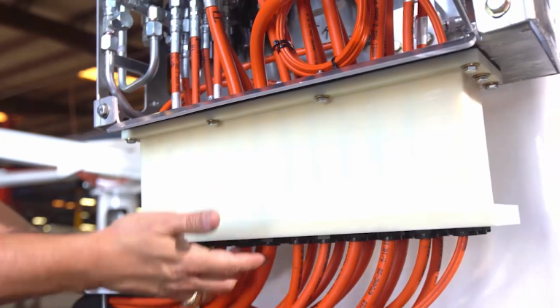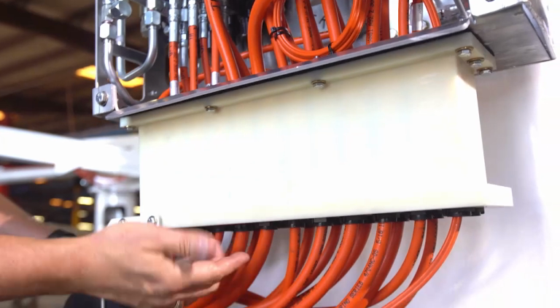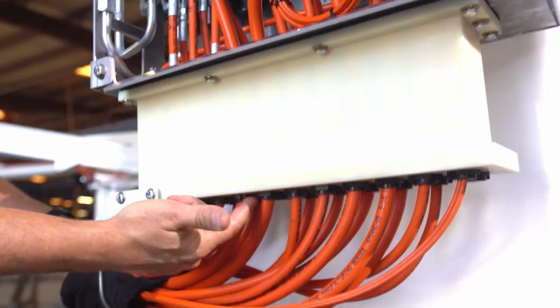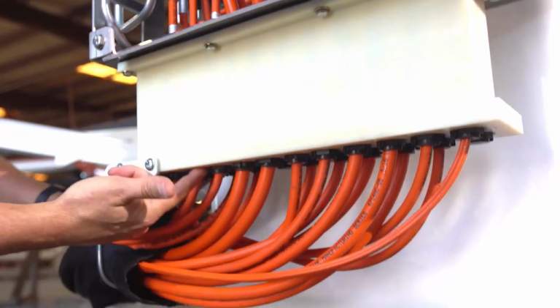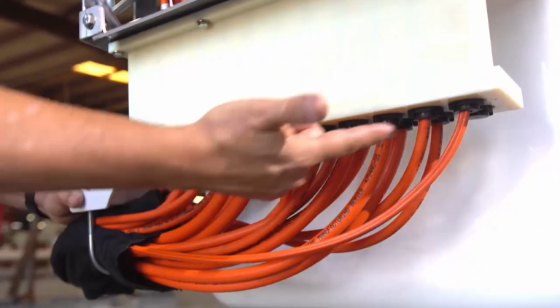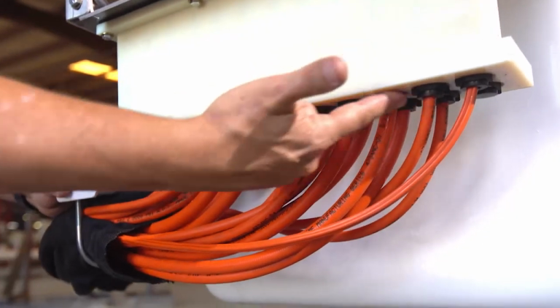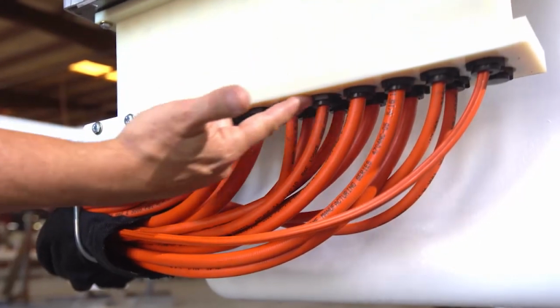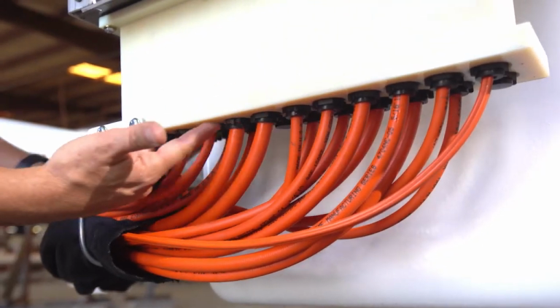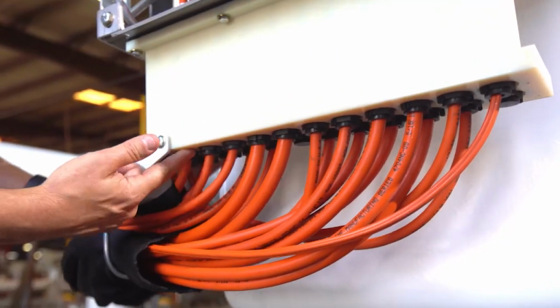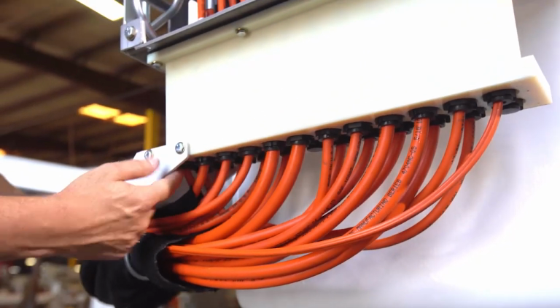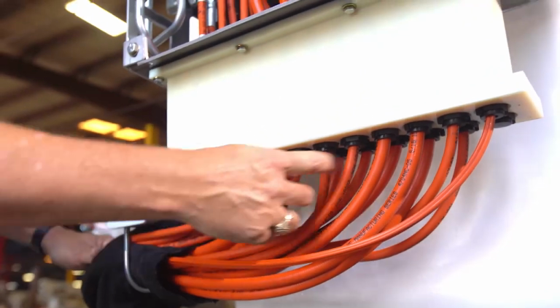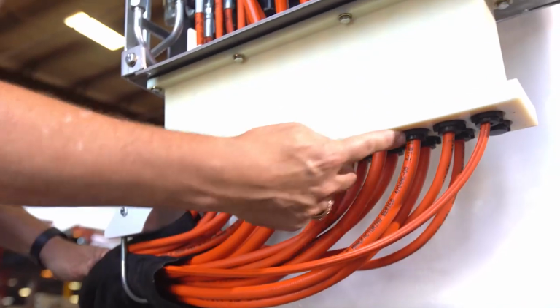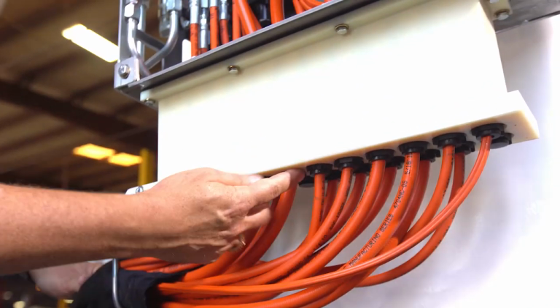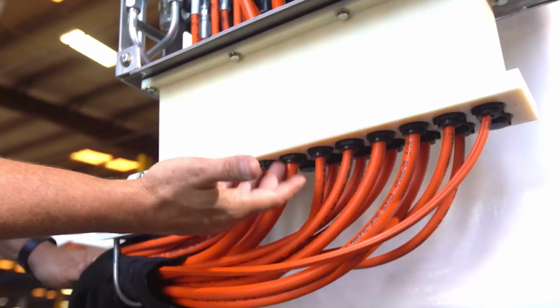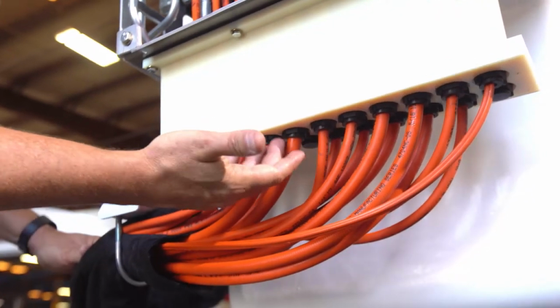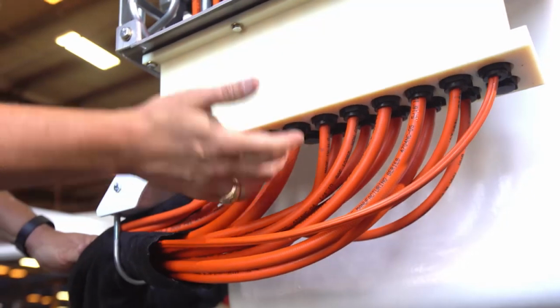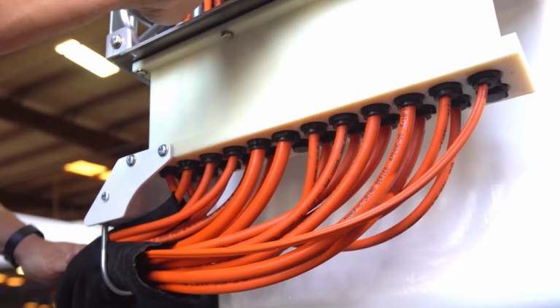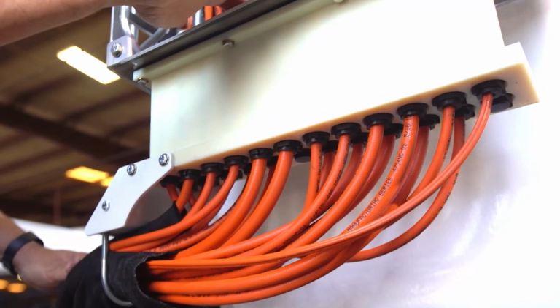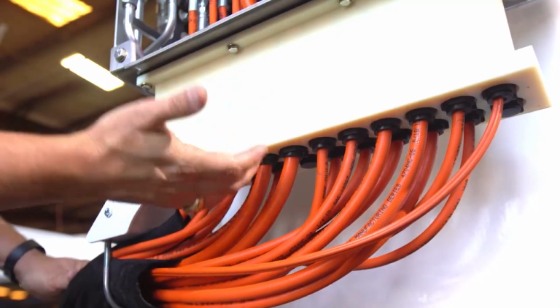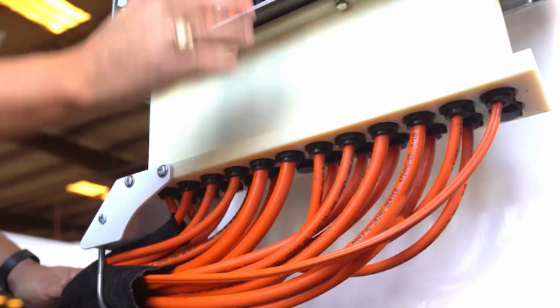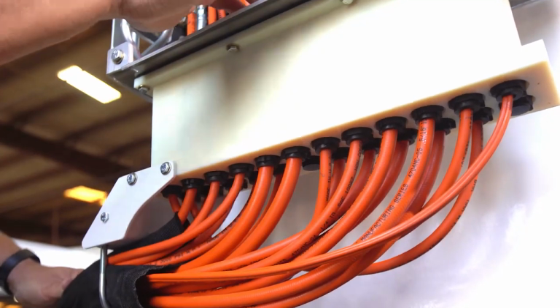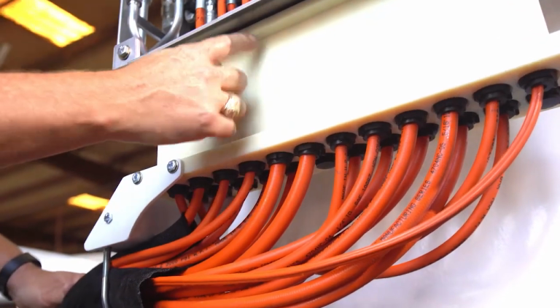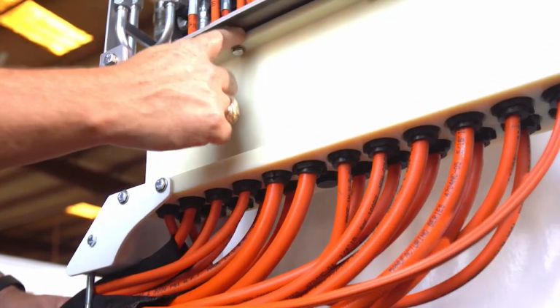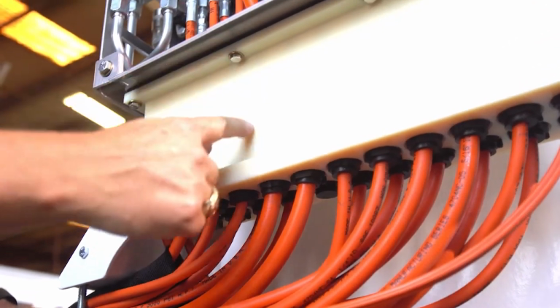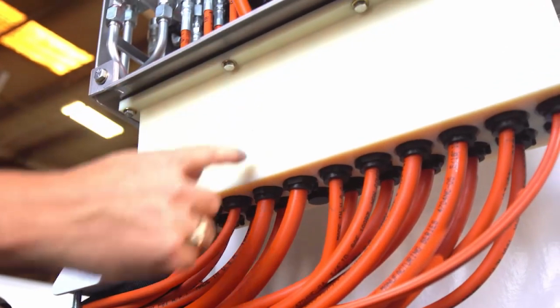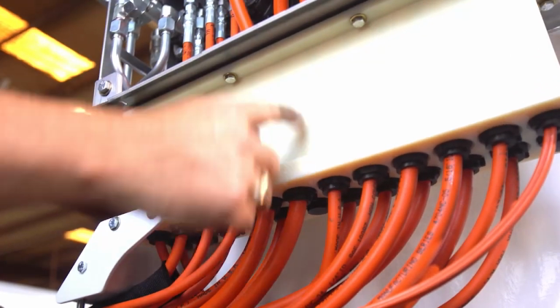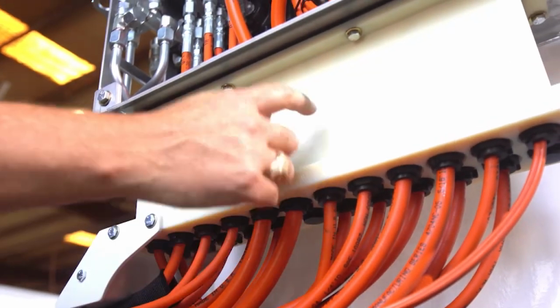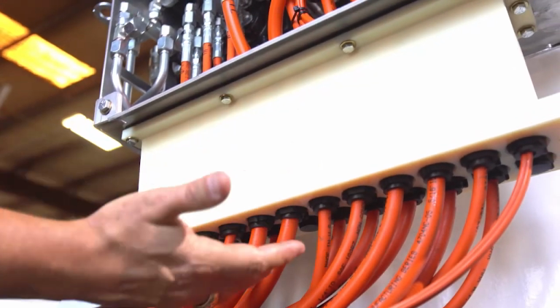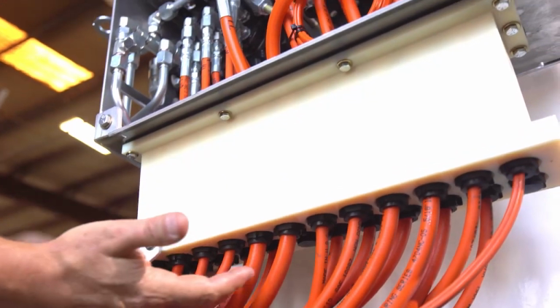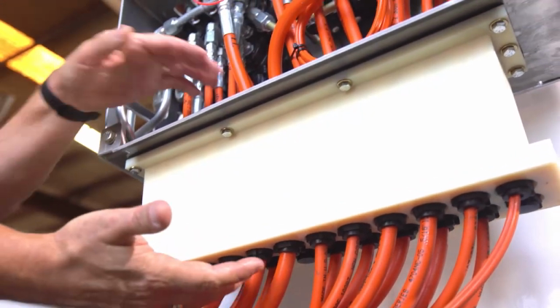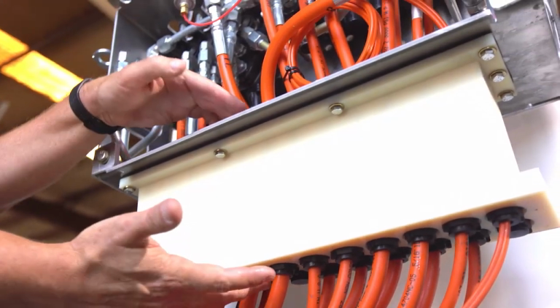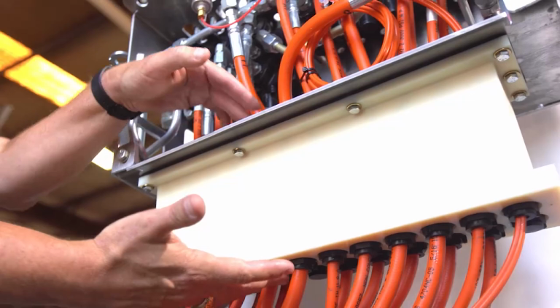The way we really protect the individual hoses from contamination is we pass them through the TruGuard itself. We place custom-designed seals on the top and bottom of the TruGuard, so there is no contamination that can get into this.